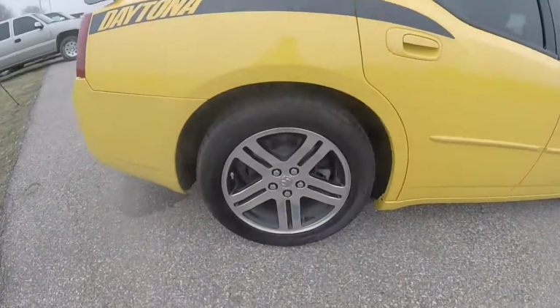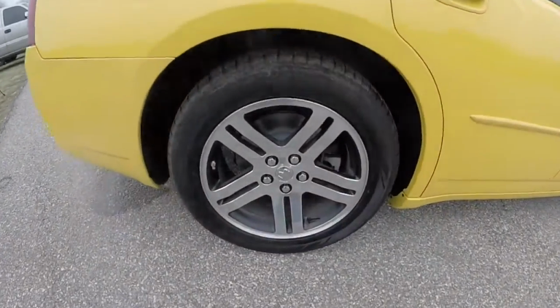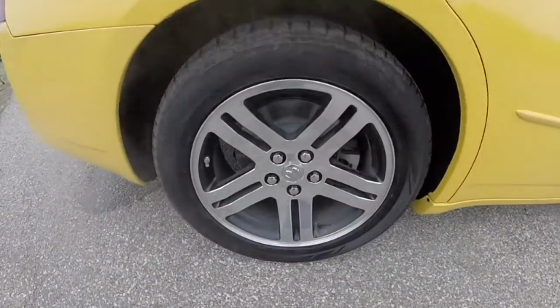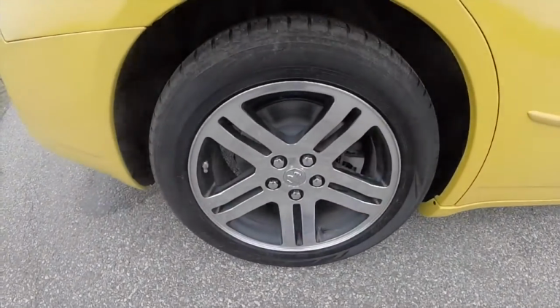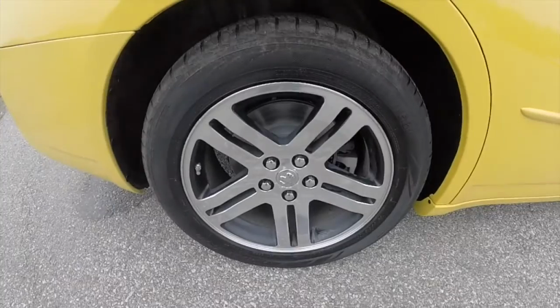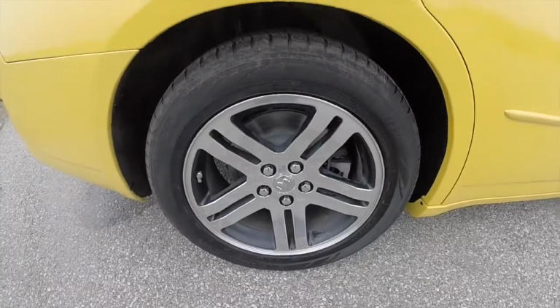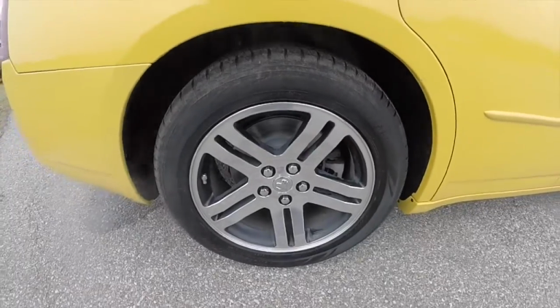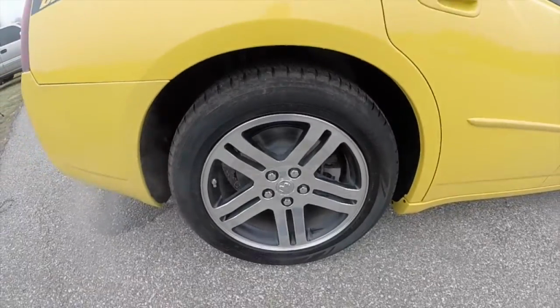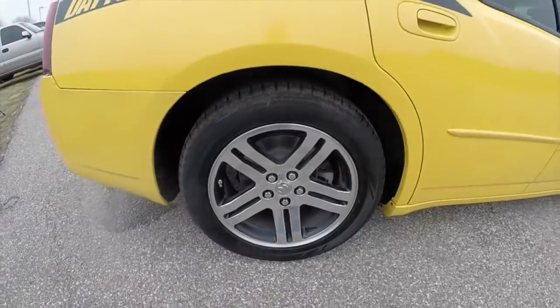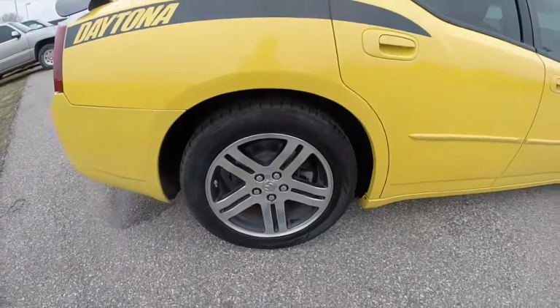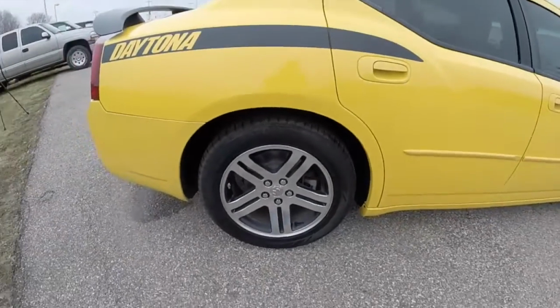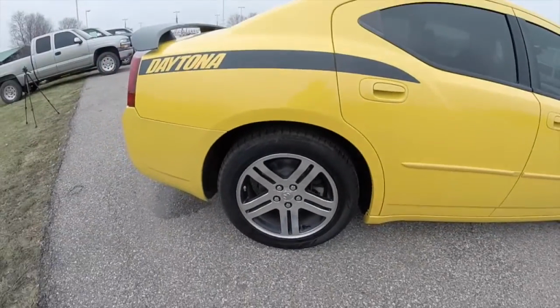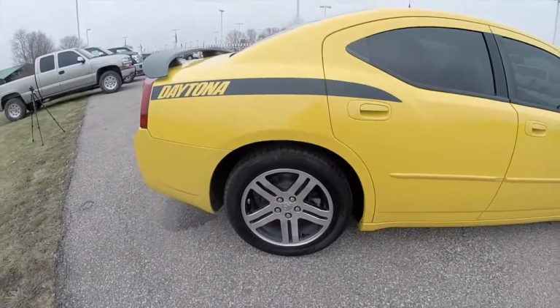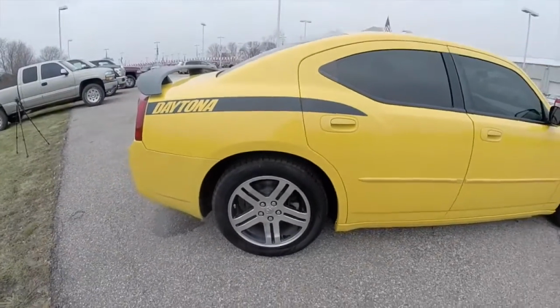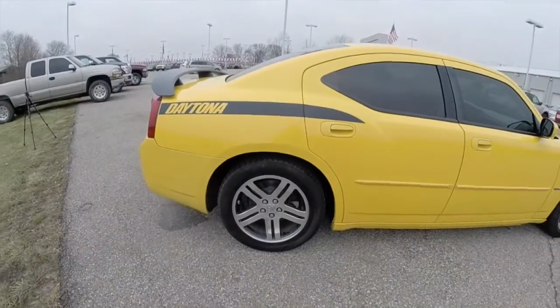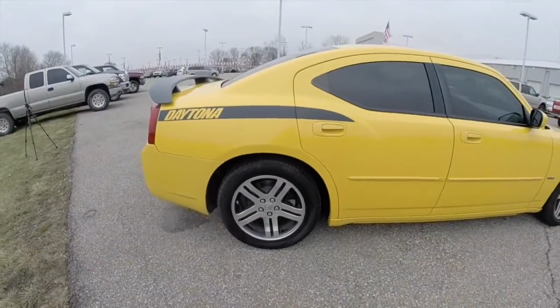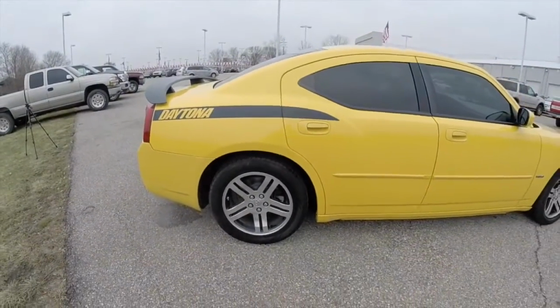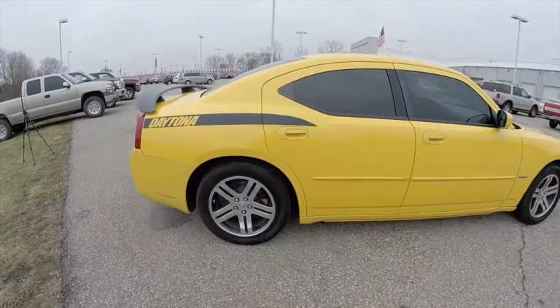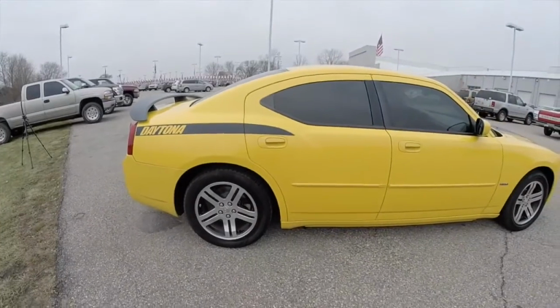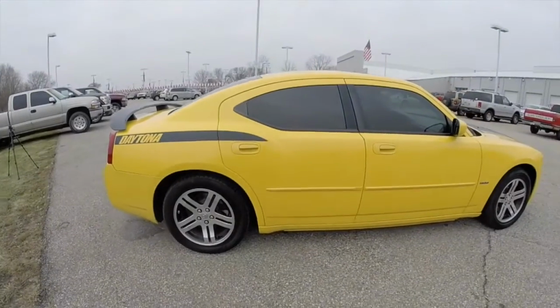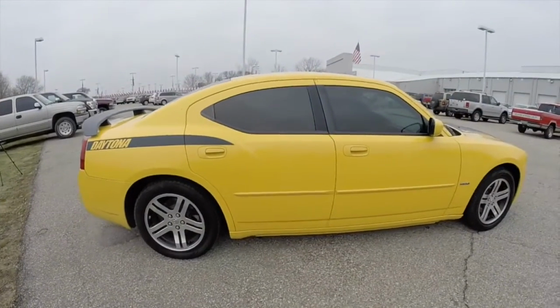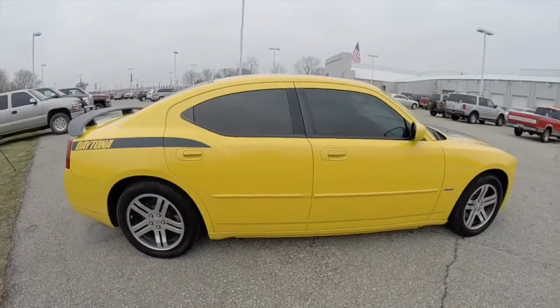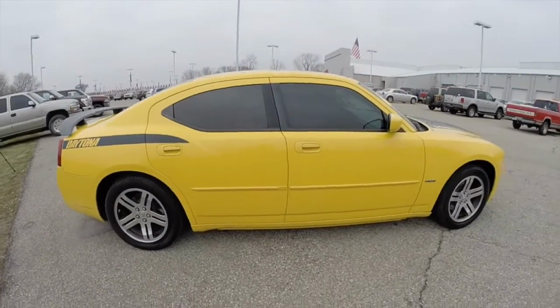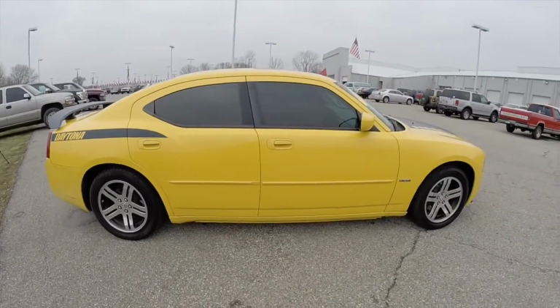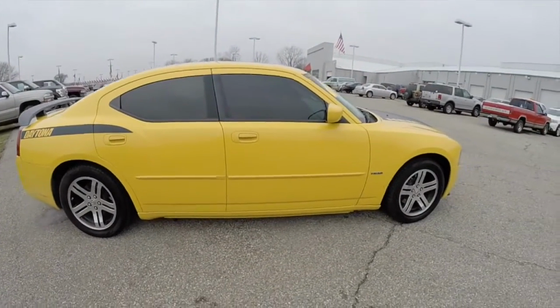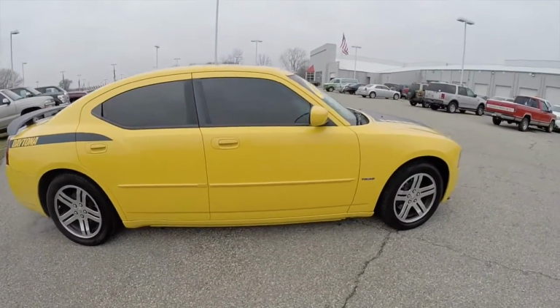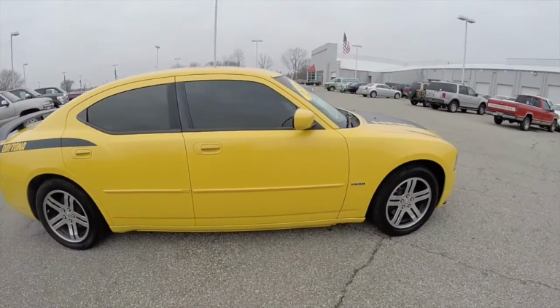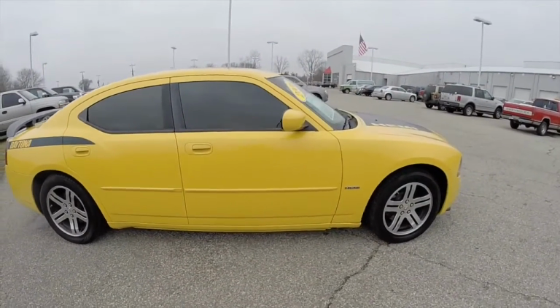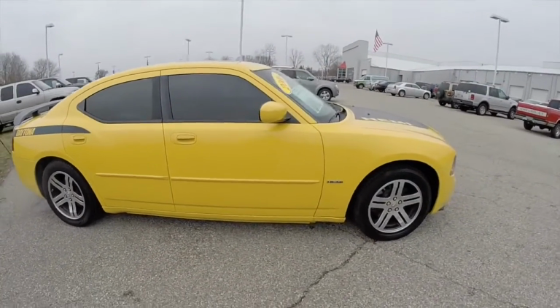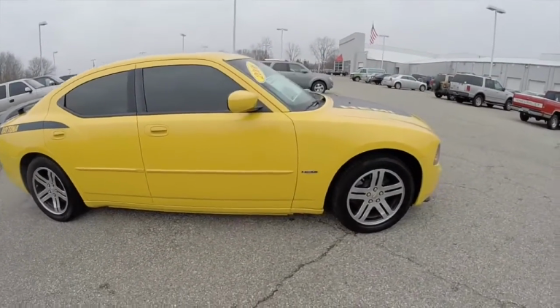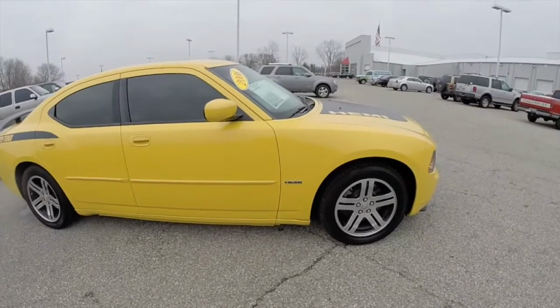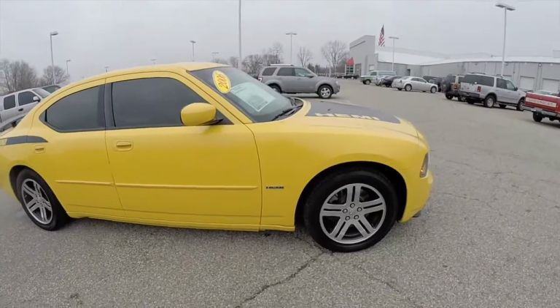It has the 18-inch Yokohama YK580 tires with polished aluminum wheels with black inserts. It does have keyless remote entry, automatic headlamps, and a power sunroof.